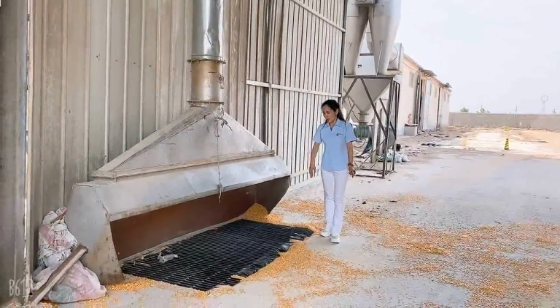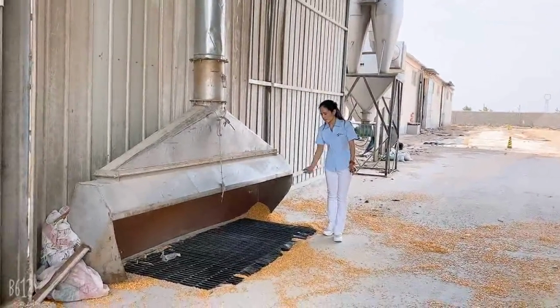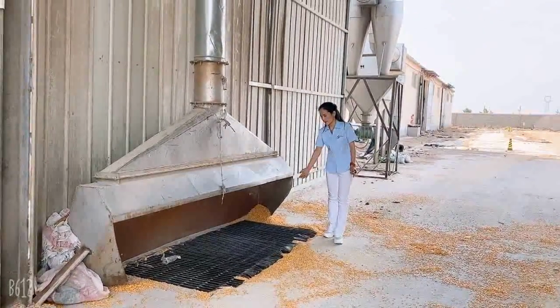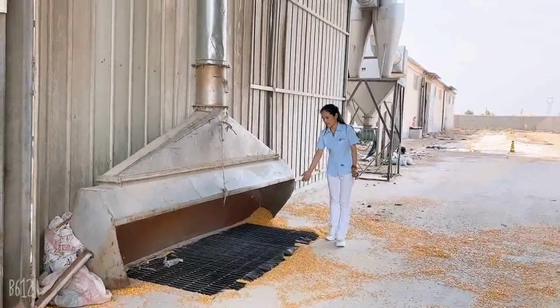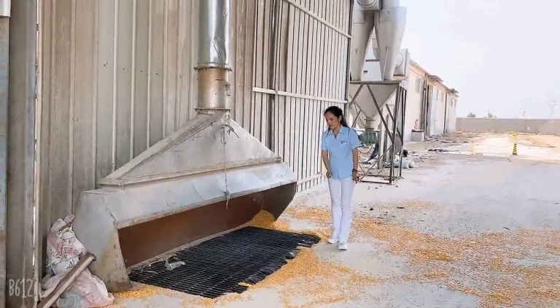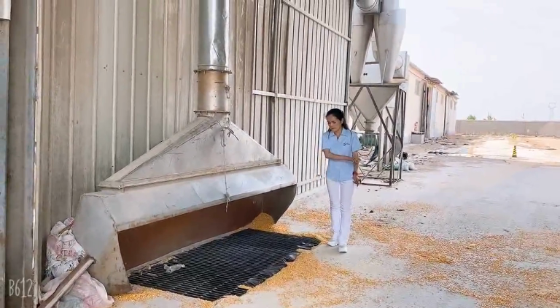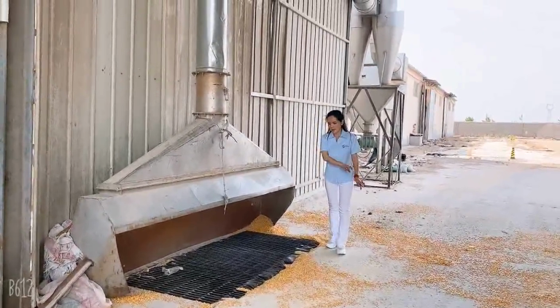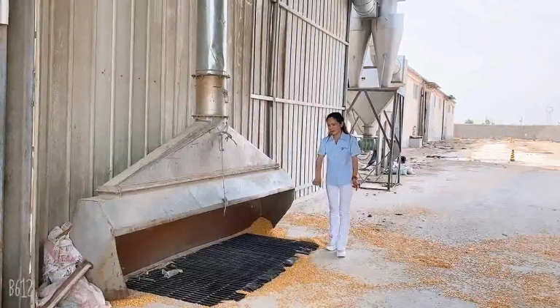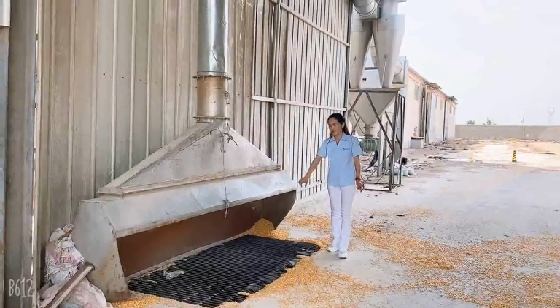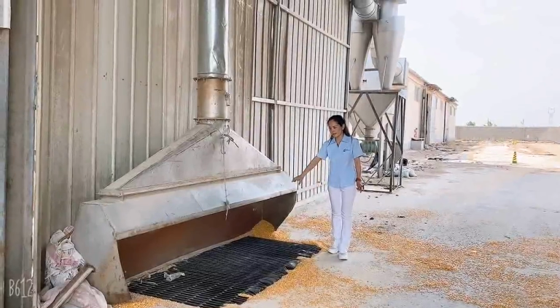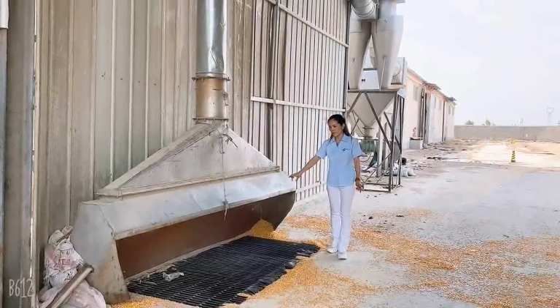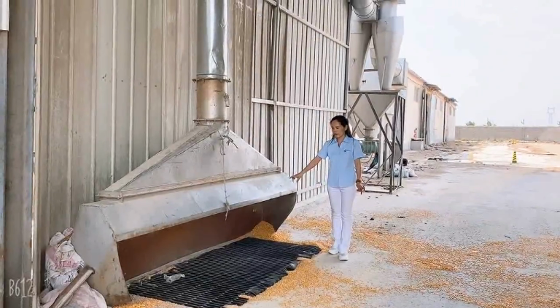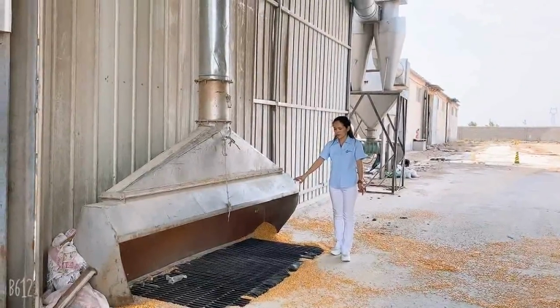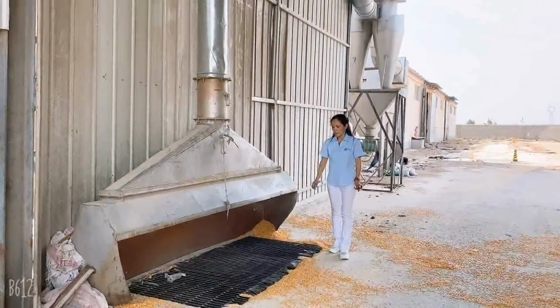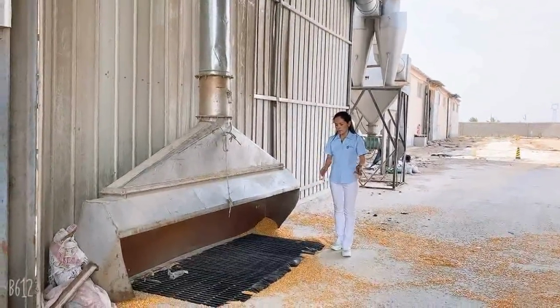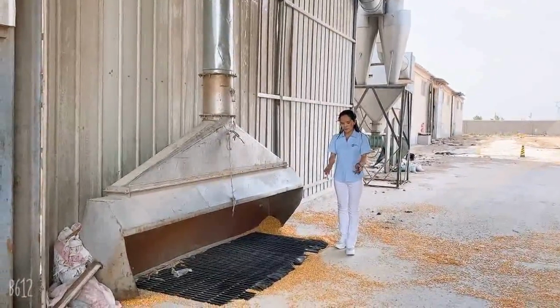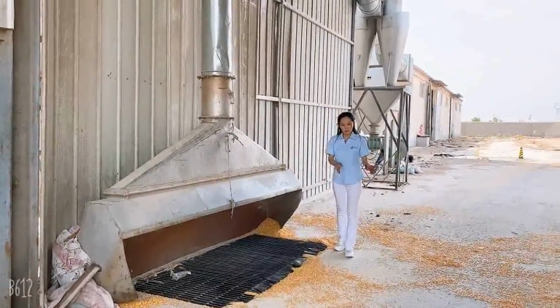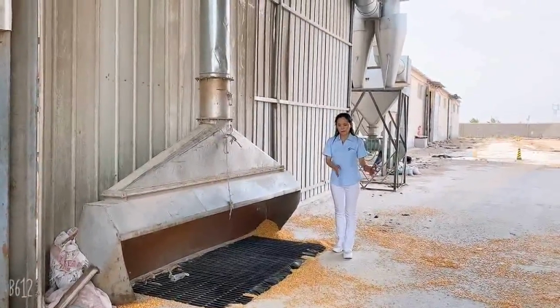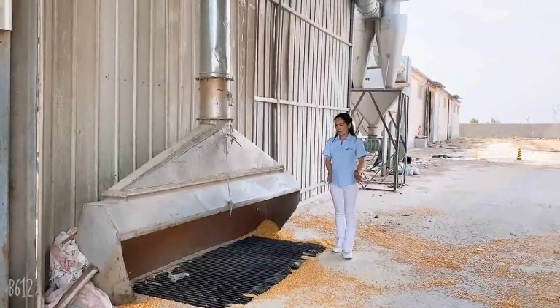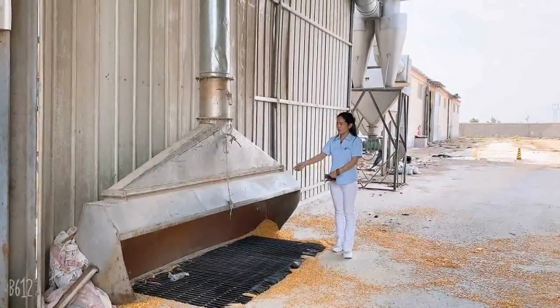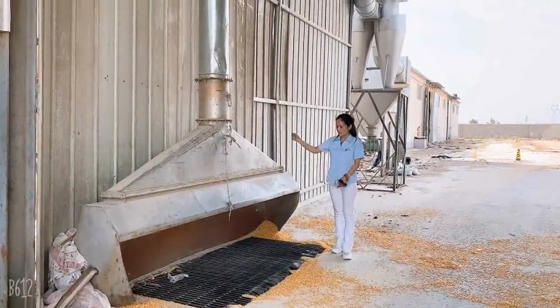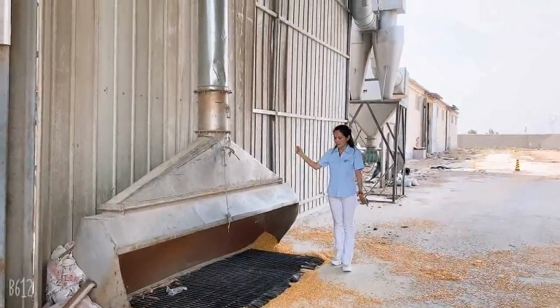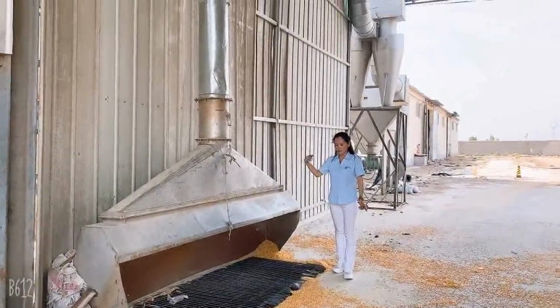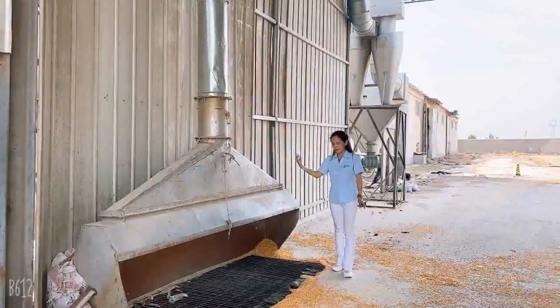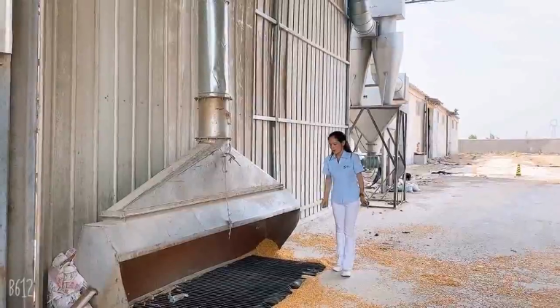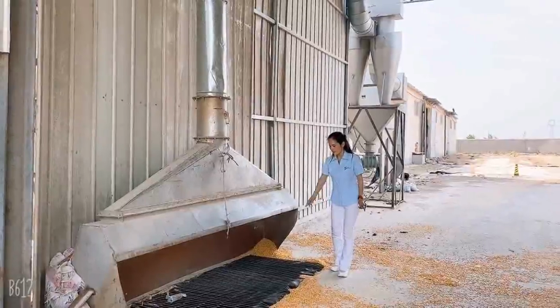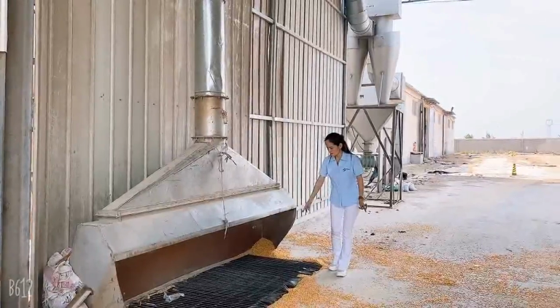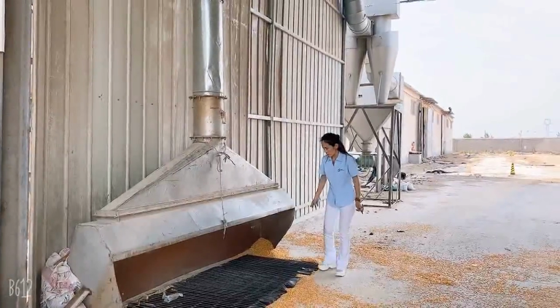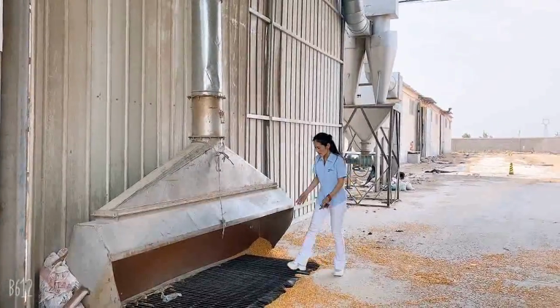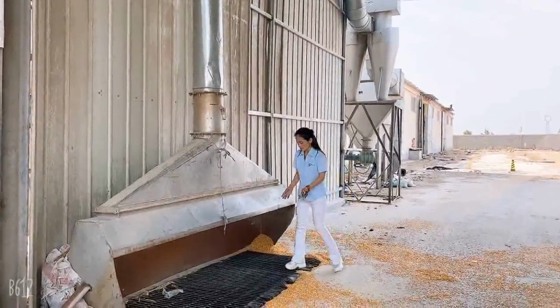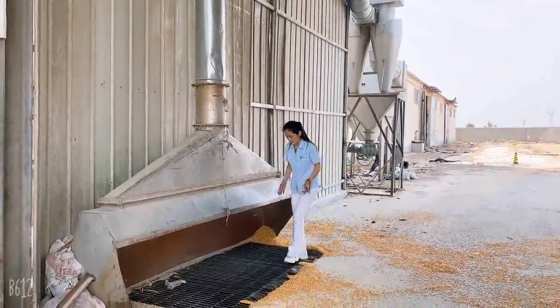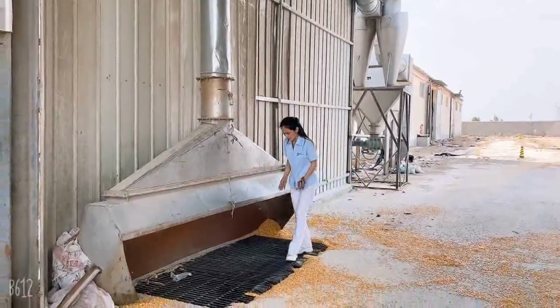Under this dumping pit, there is the horizontal transportation conveyor, which is used to transport the grains to the bucket elevator for cleaning.